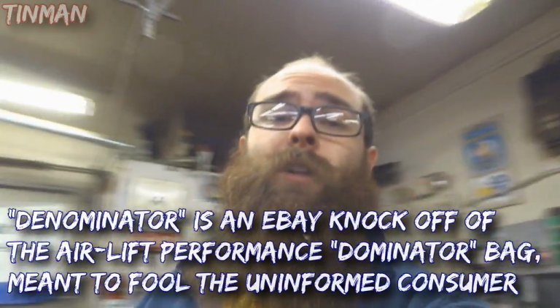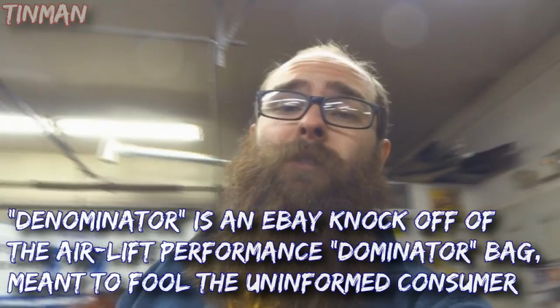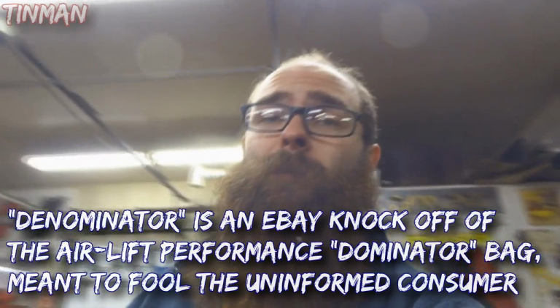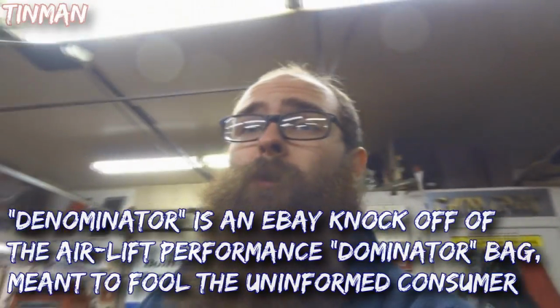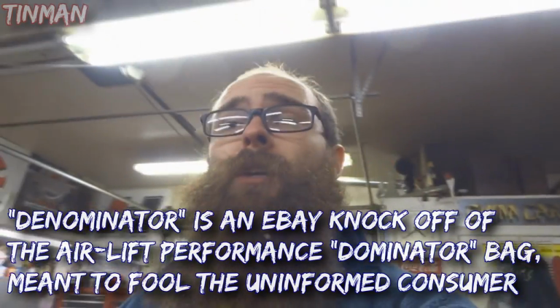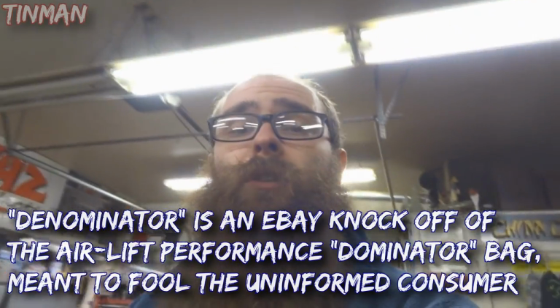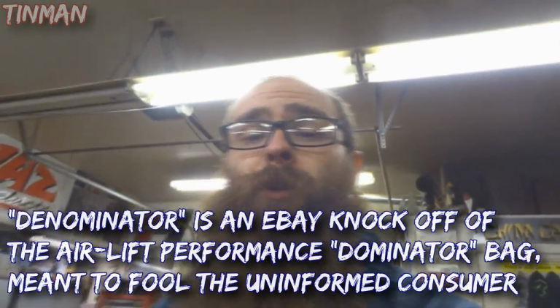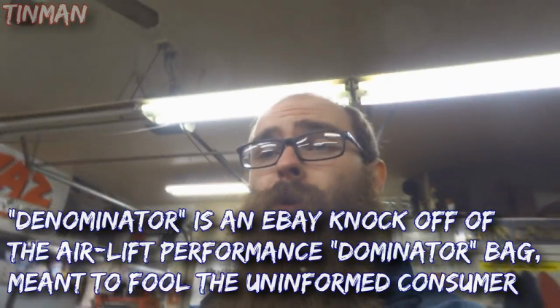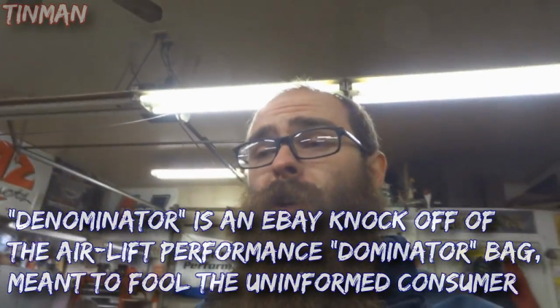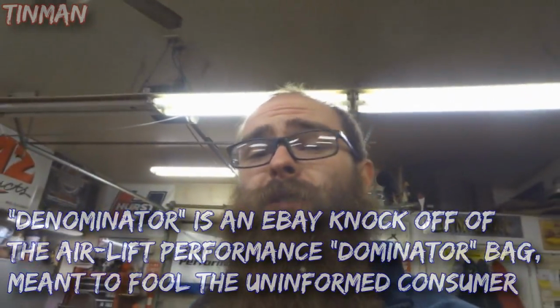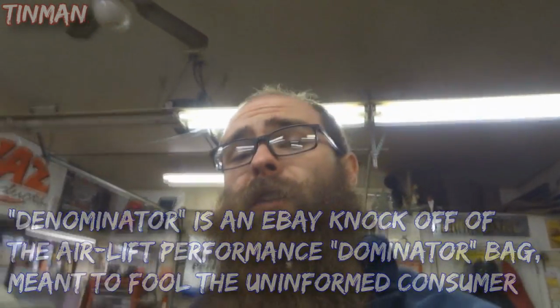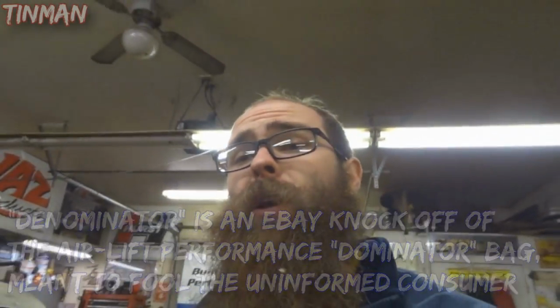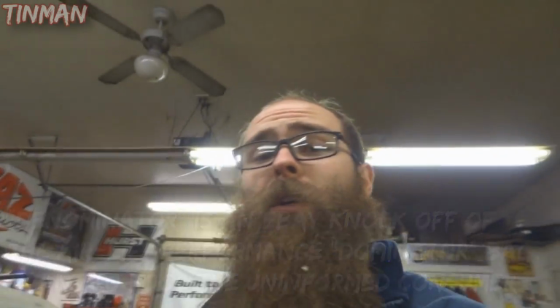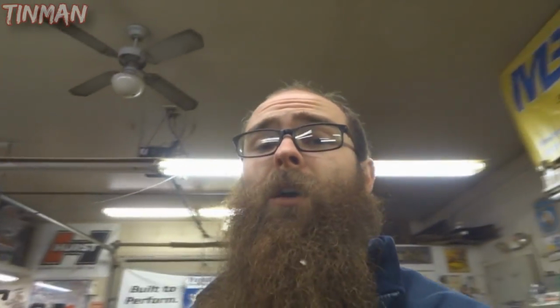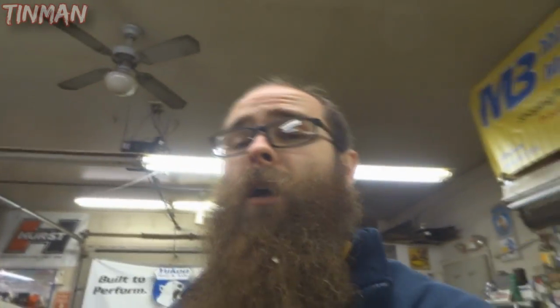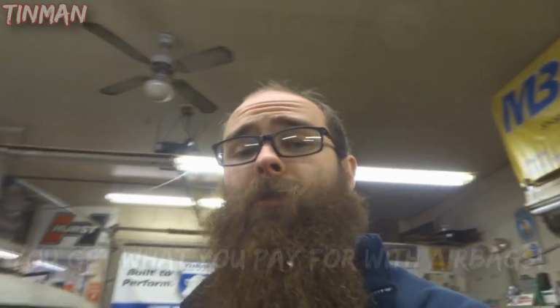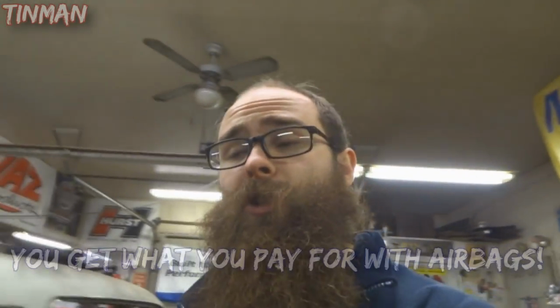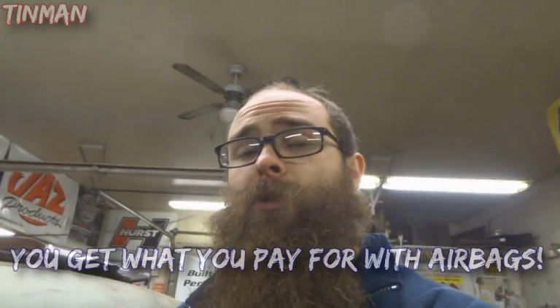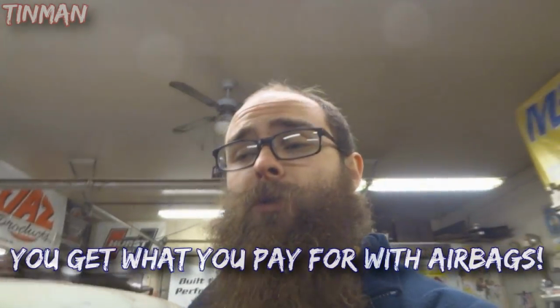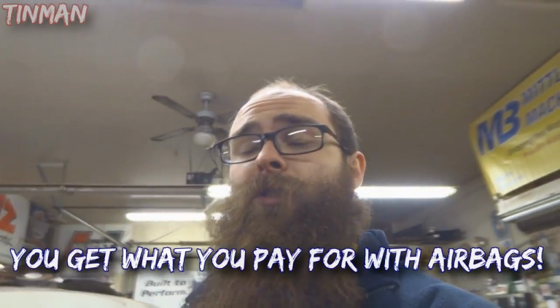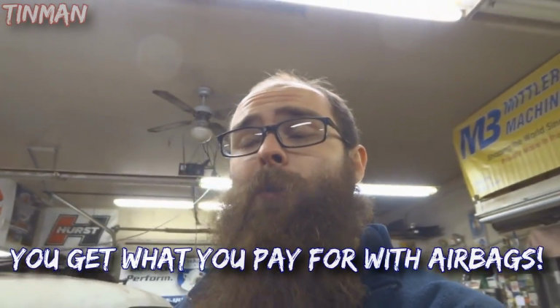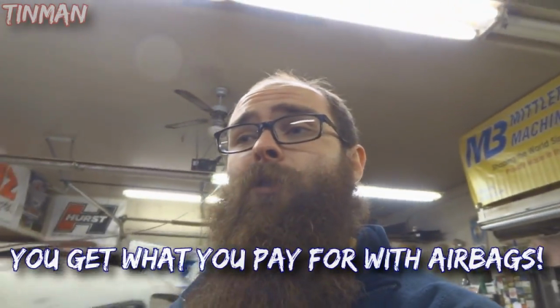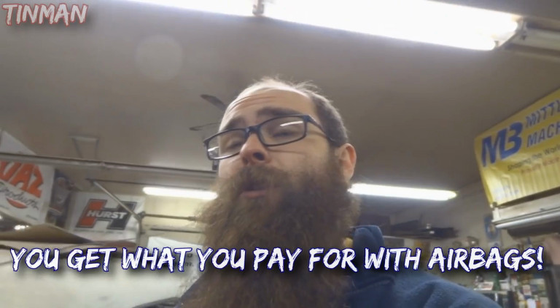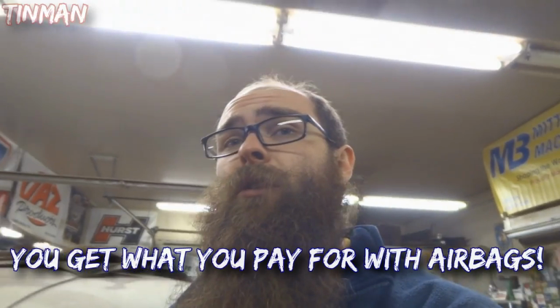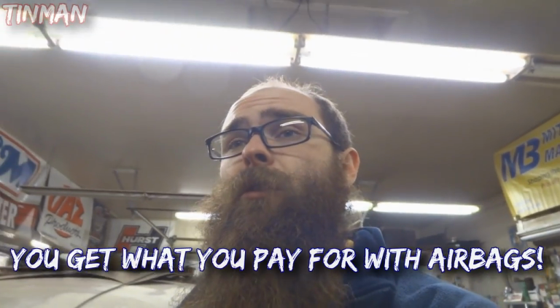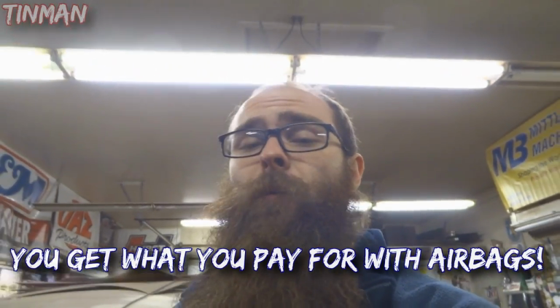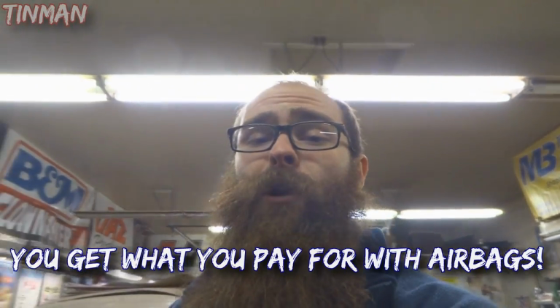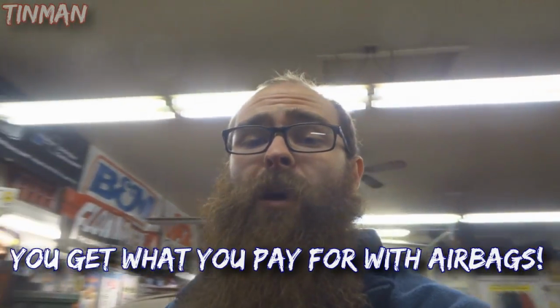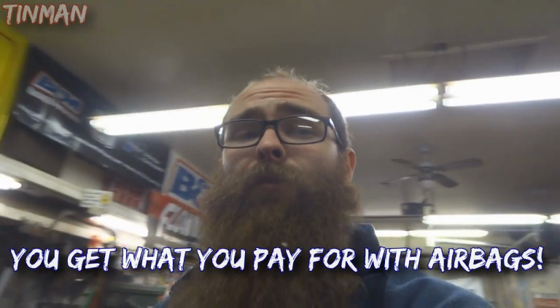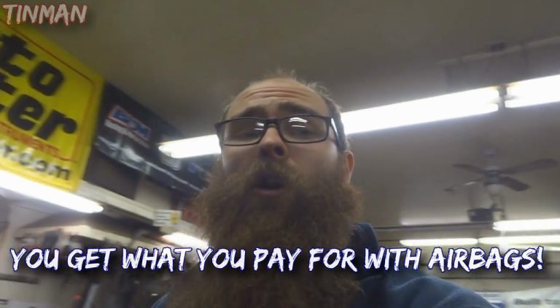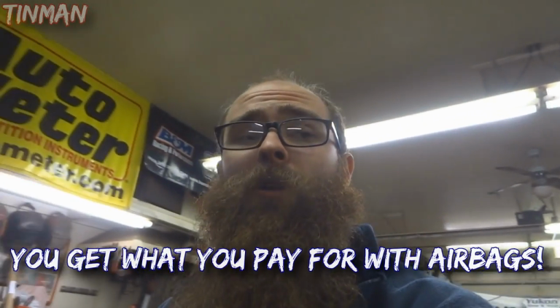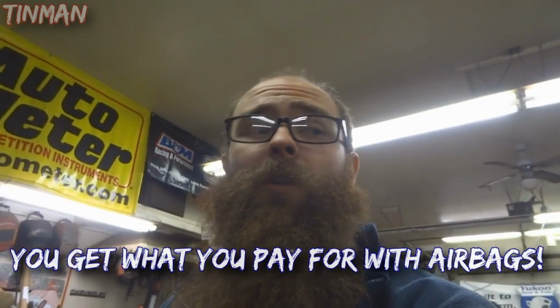The Airlift Dominator bags are going to be your most cost effective bag for general use. The SLAM is going to be the better bag for the upper end.